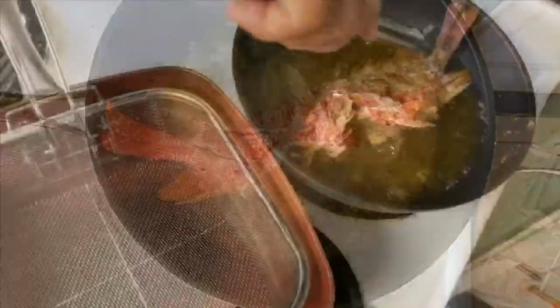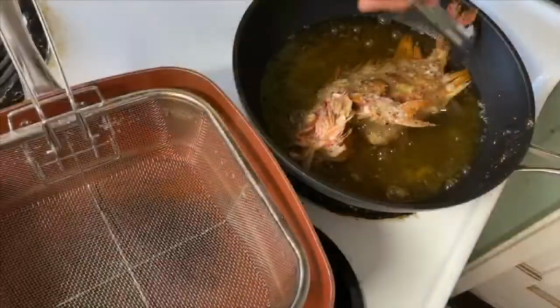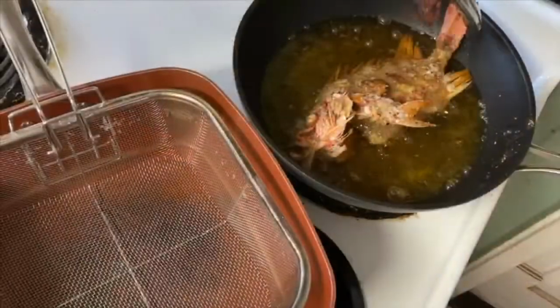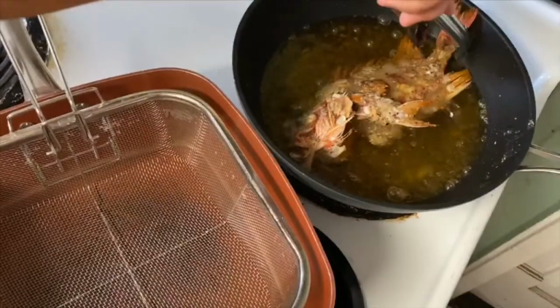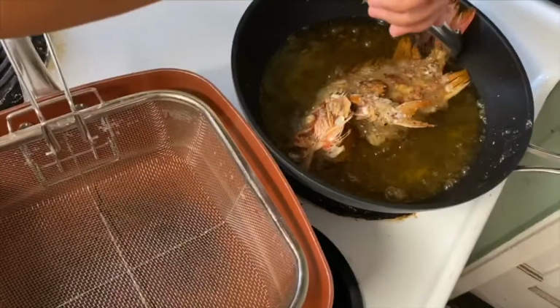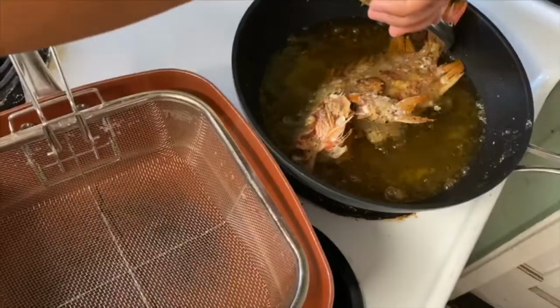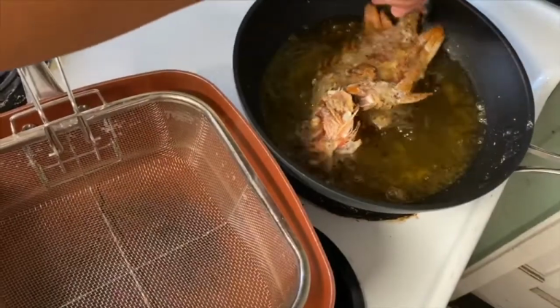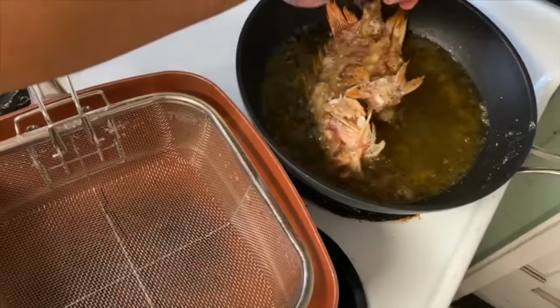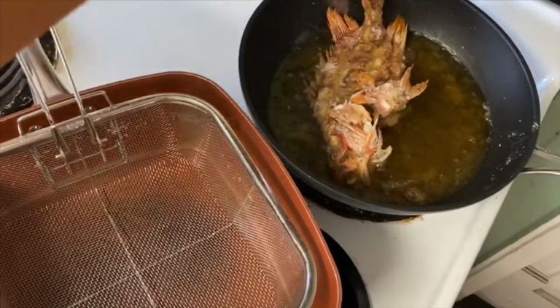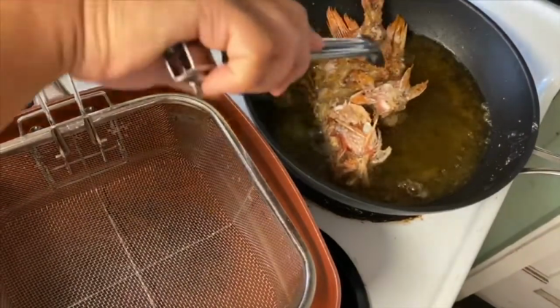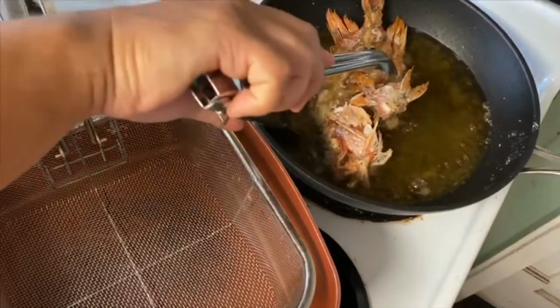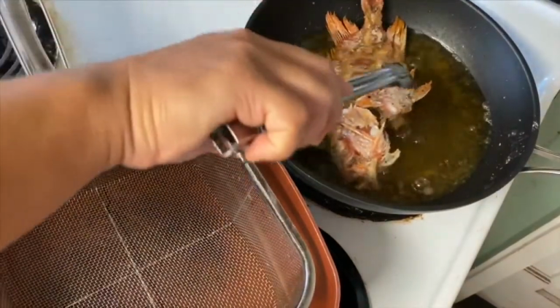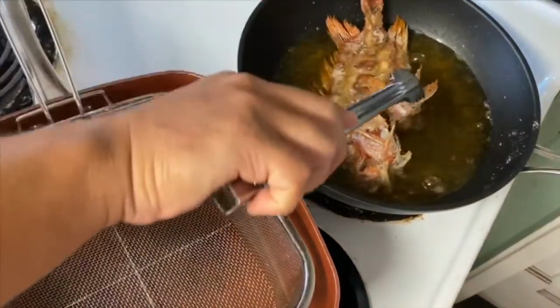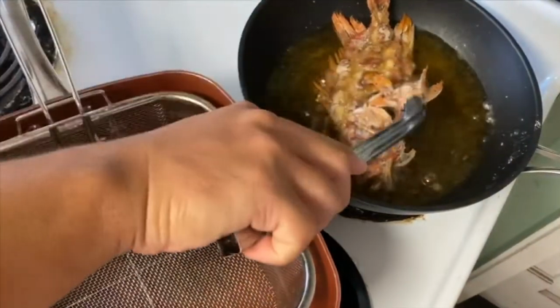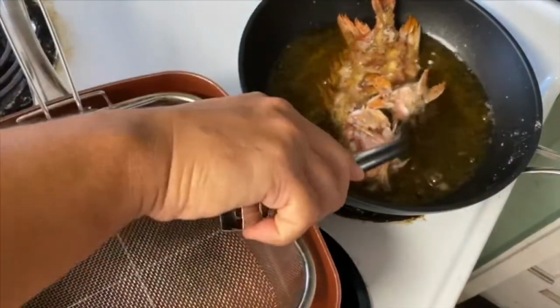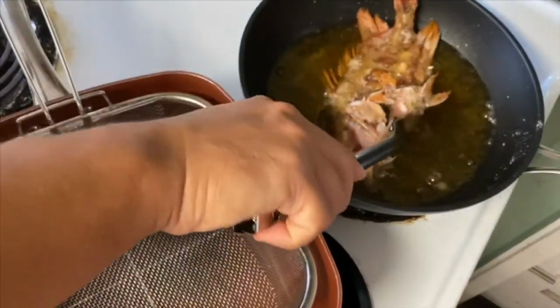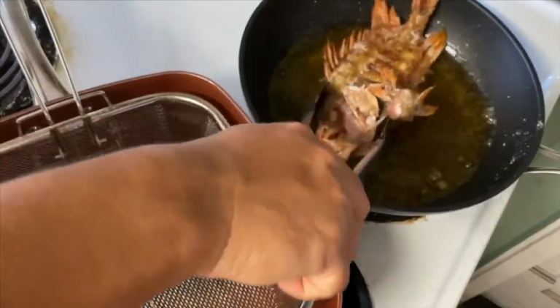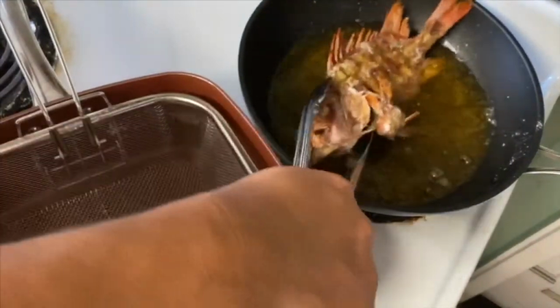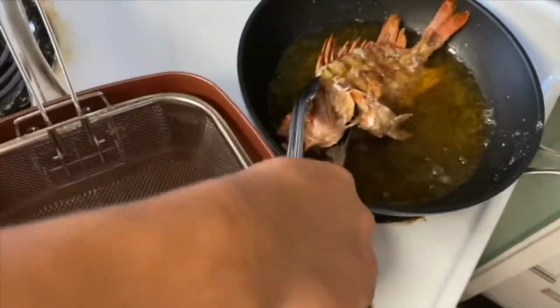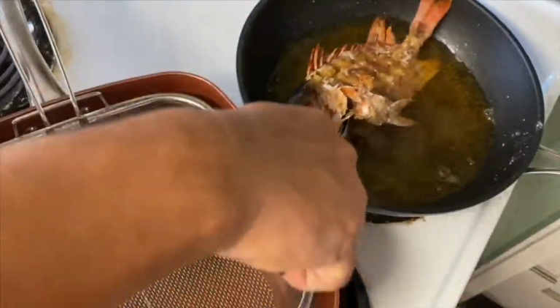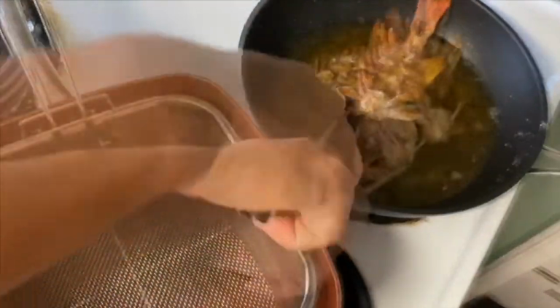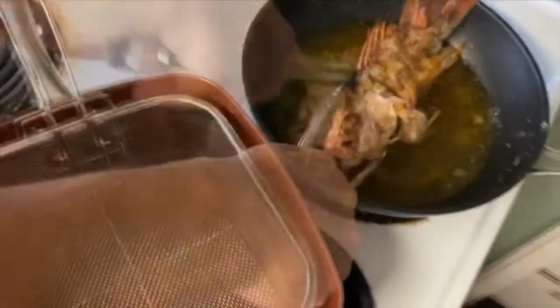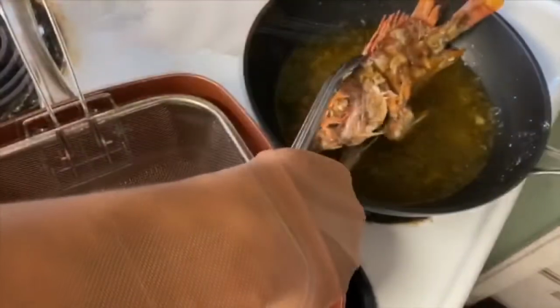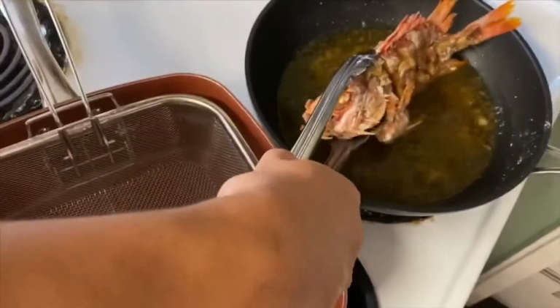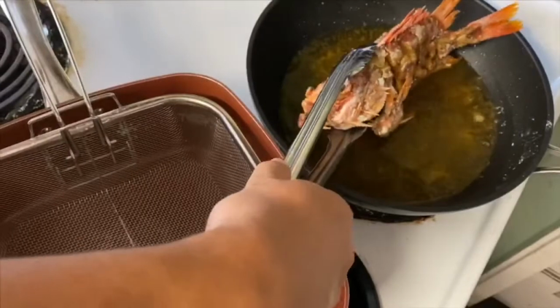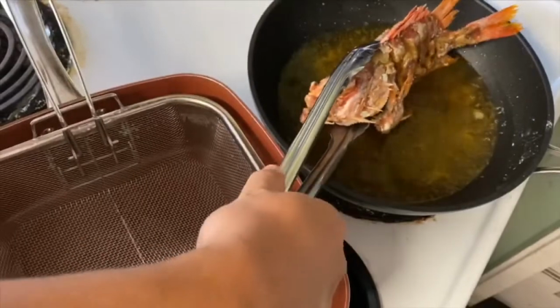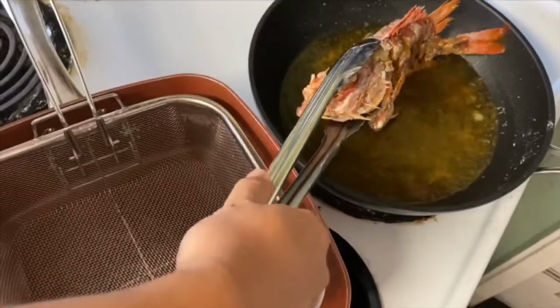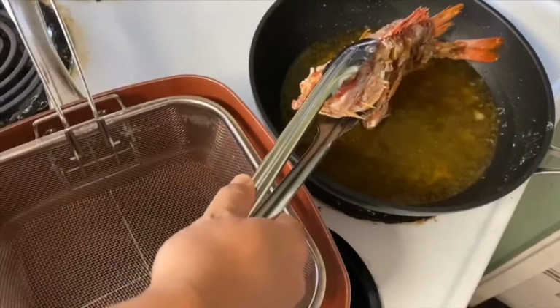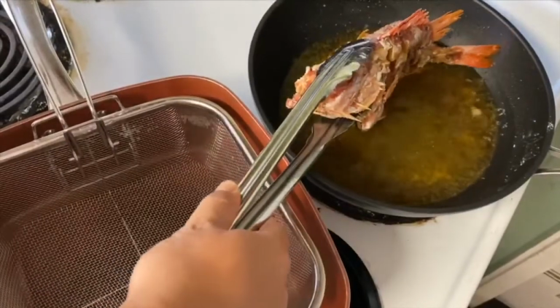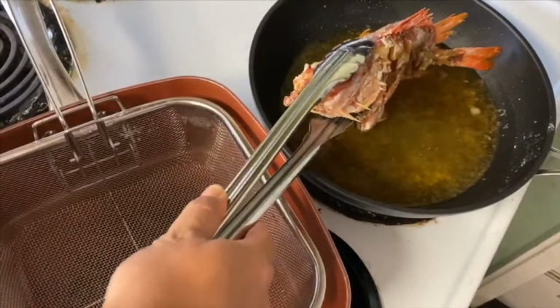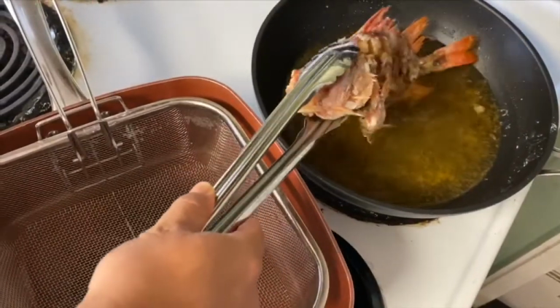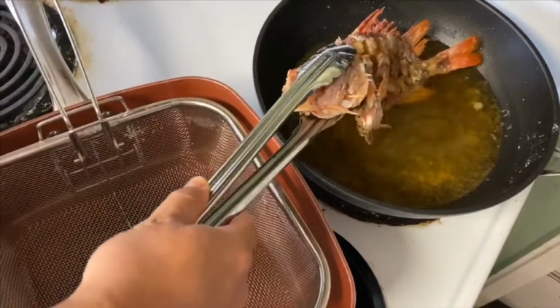Put into the fryer at 350 degrees and fry until golden brown. When your fish is done, remove from the pan and drain any excess oil on a rack or on paper towels.